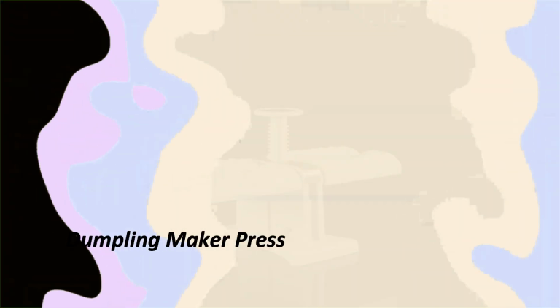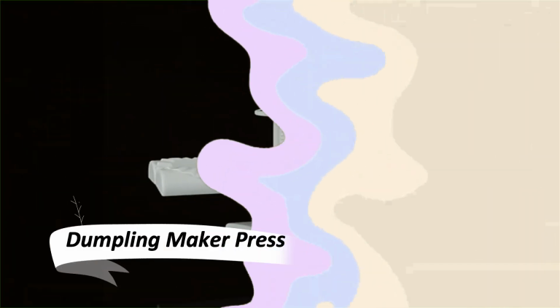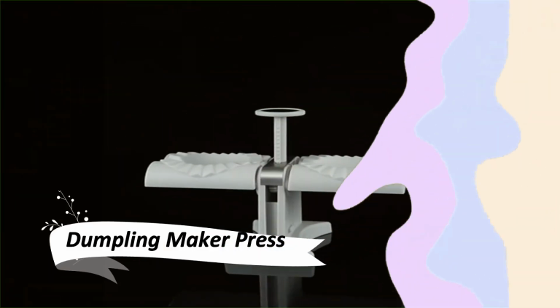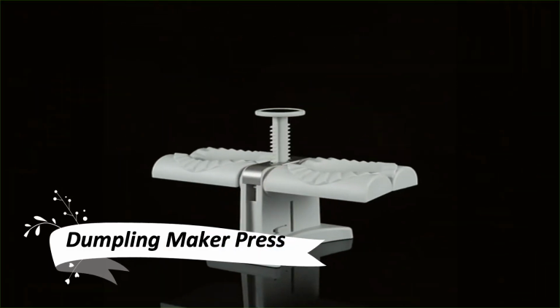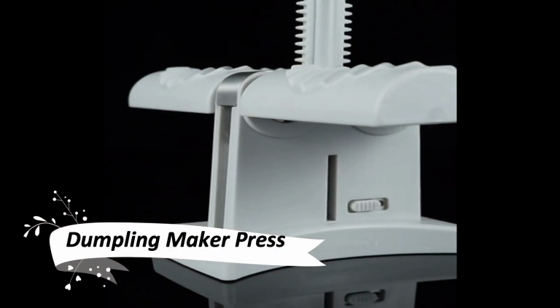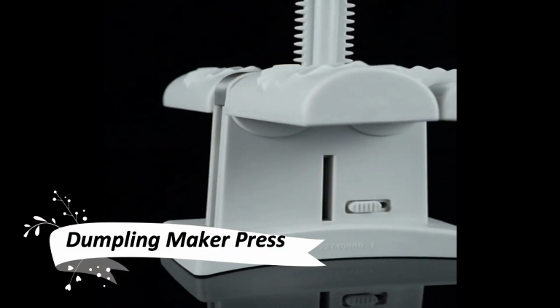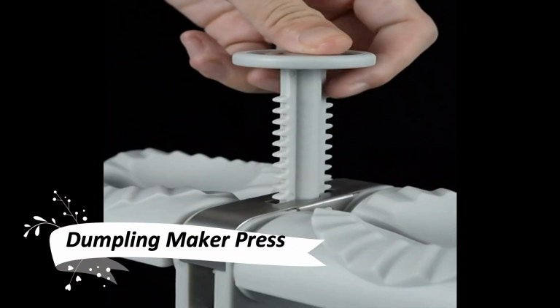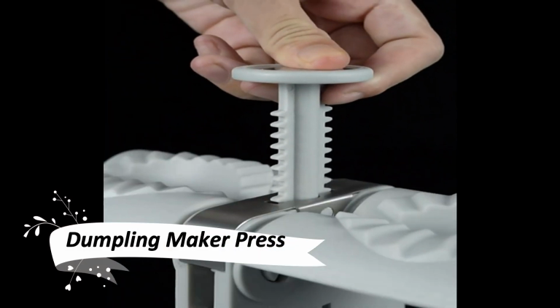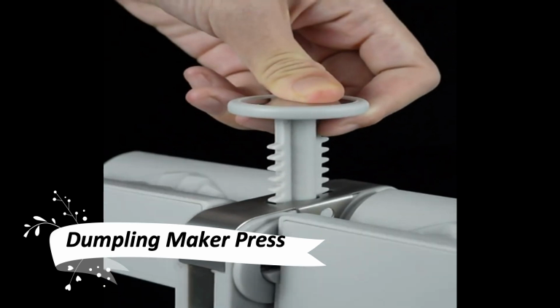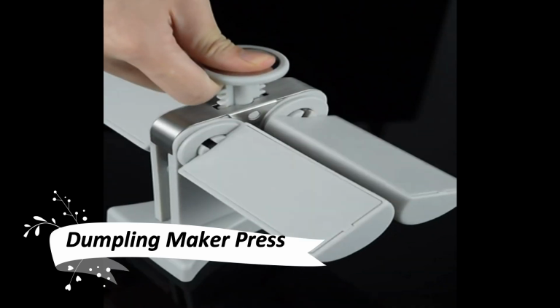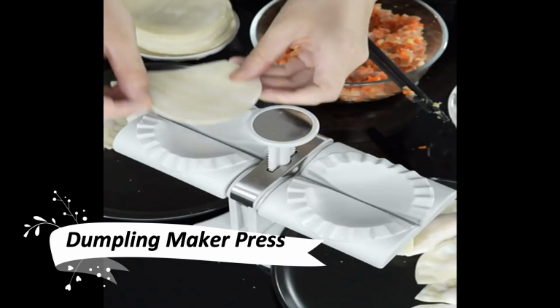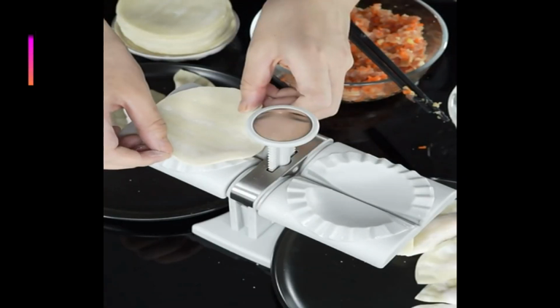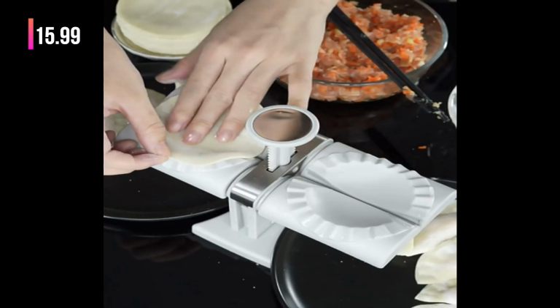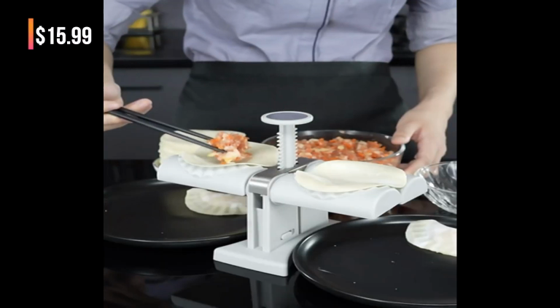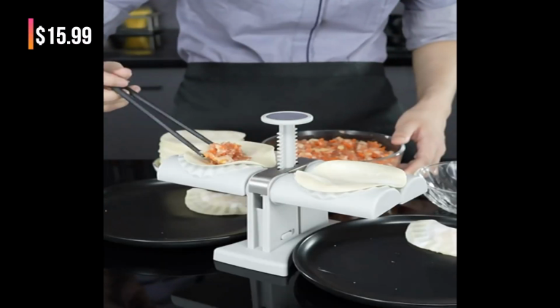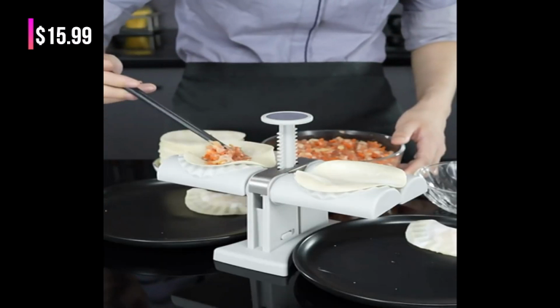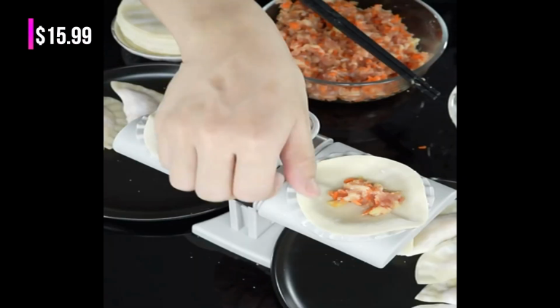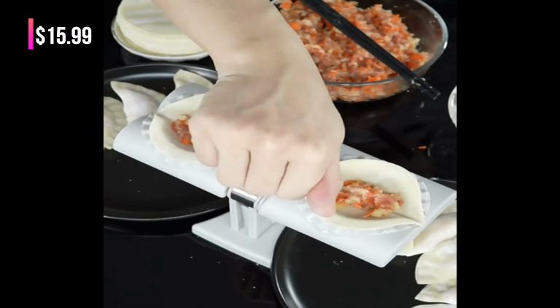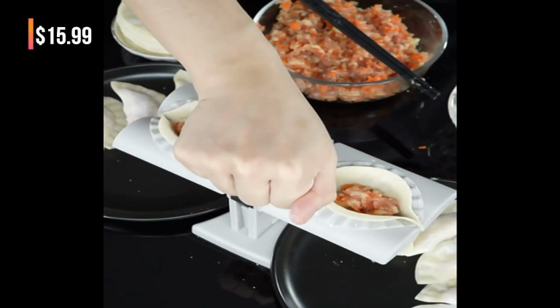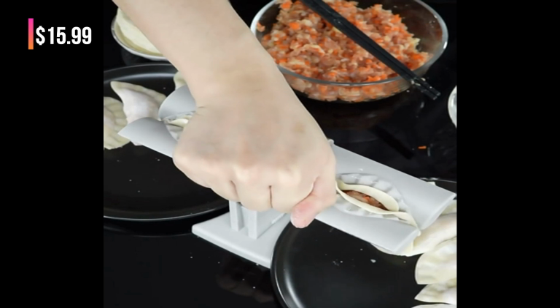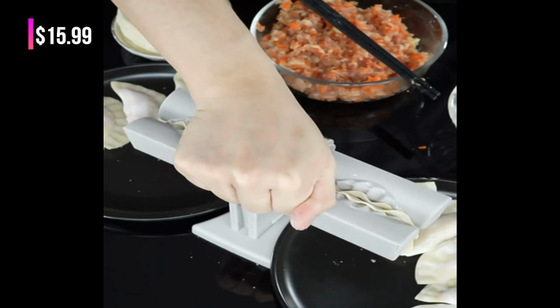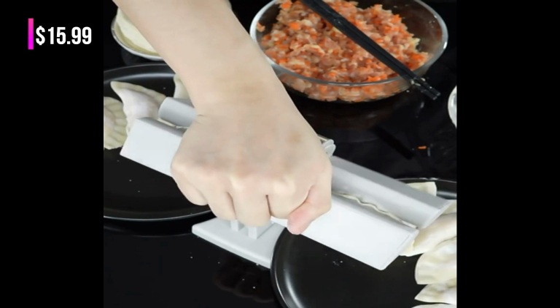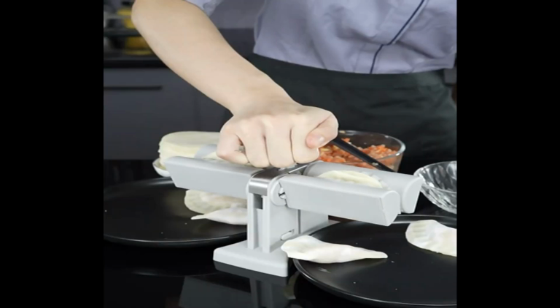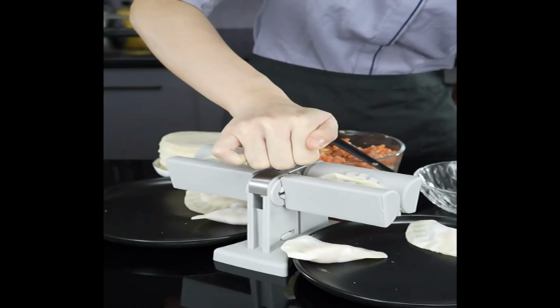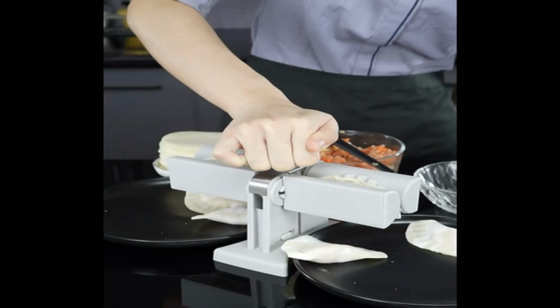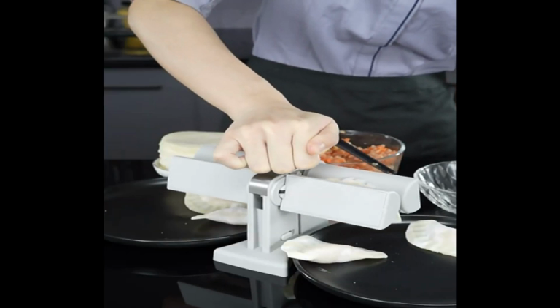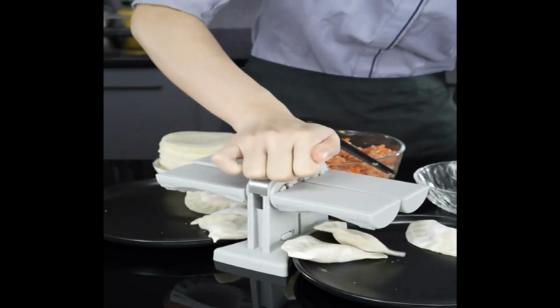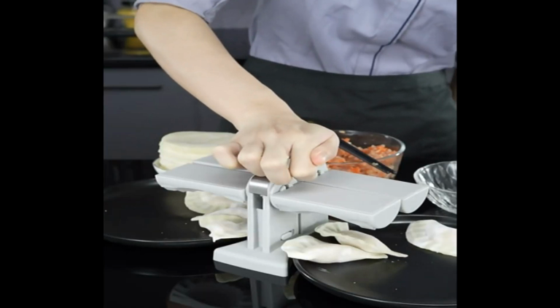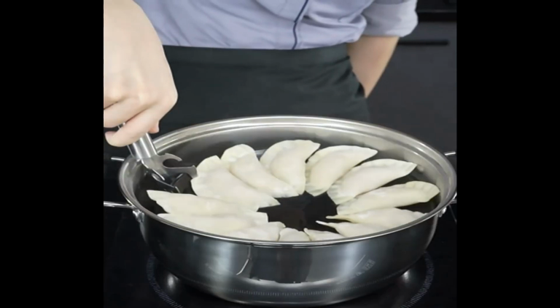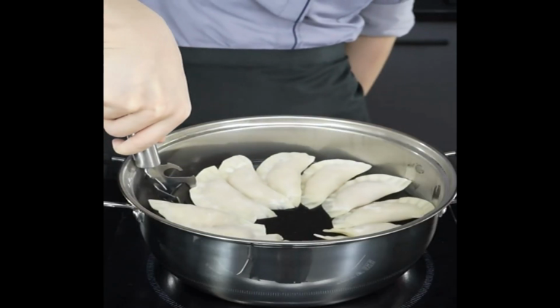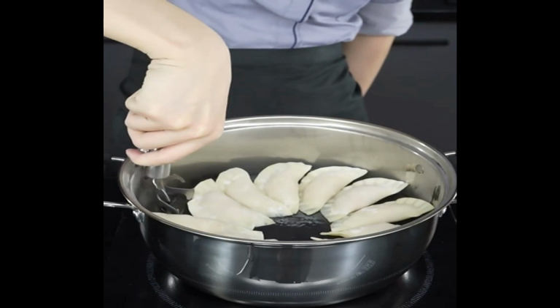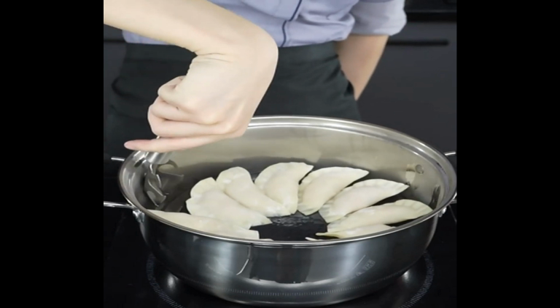Dumplings made easy with this 2-in-1 Dumpling Maker Press. No skills required, and it makes chef-like dumplings. The pressing edge is symmetrical and beautiful, ensuring the dumpling skin is tightly closed and the filling won't leak.